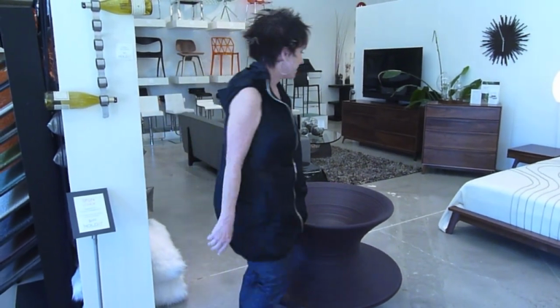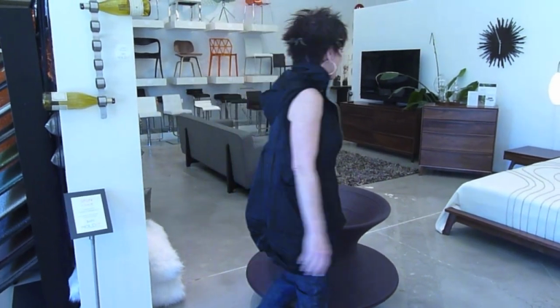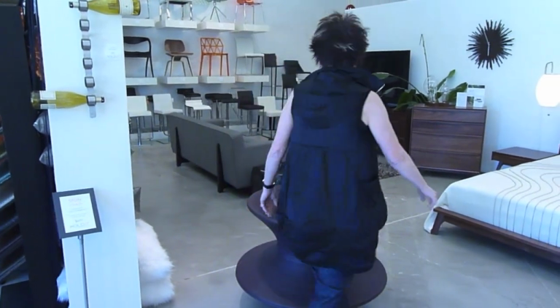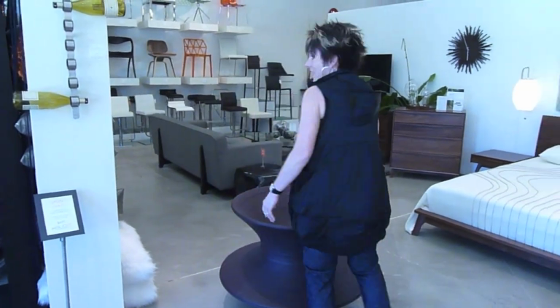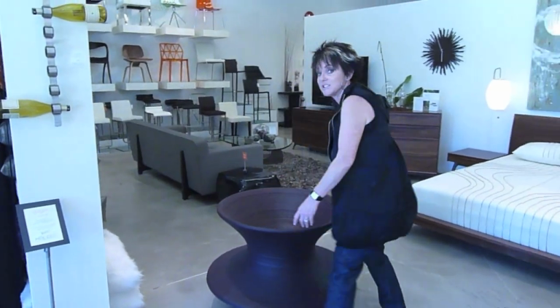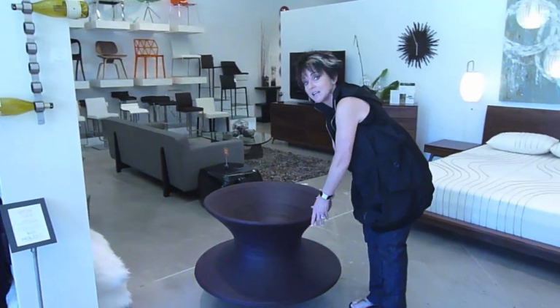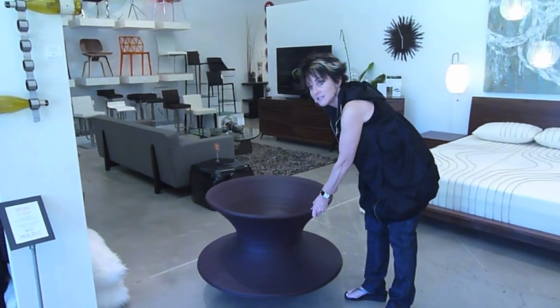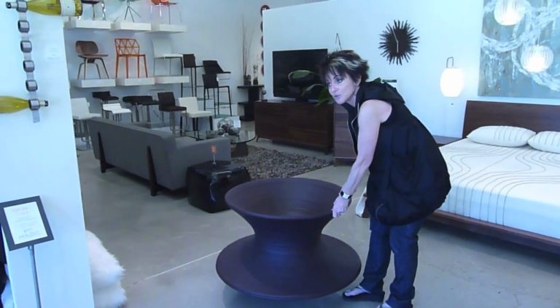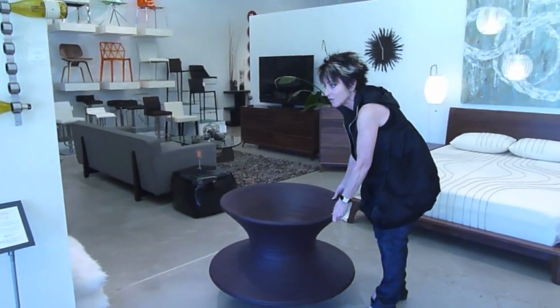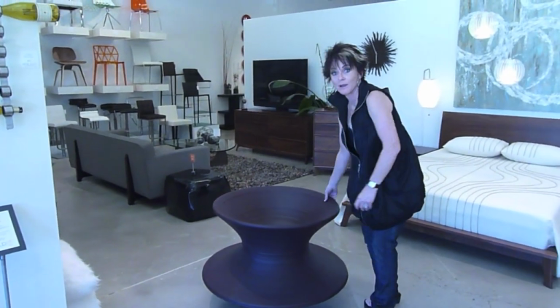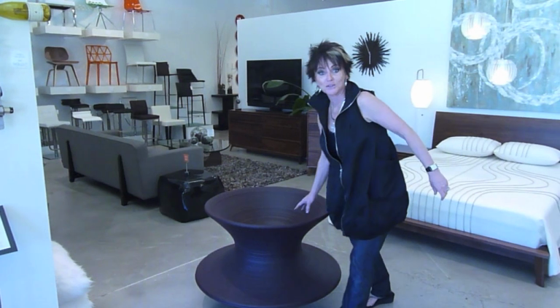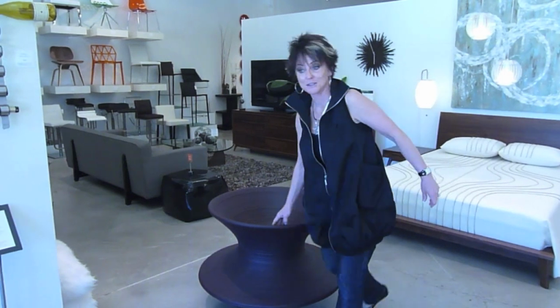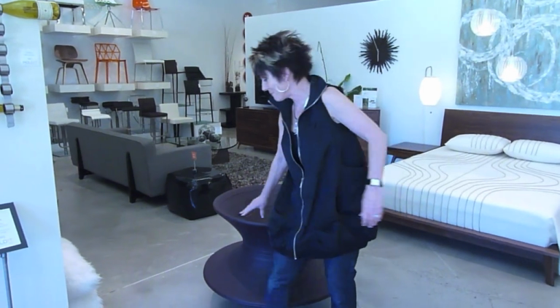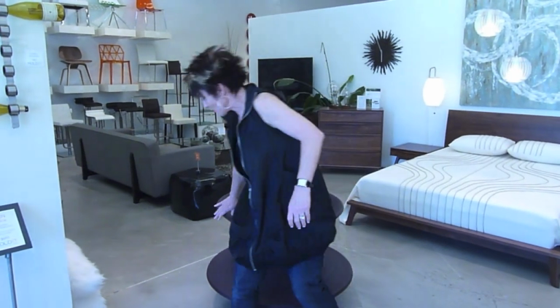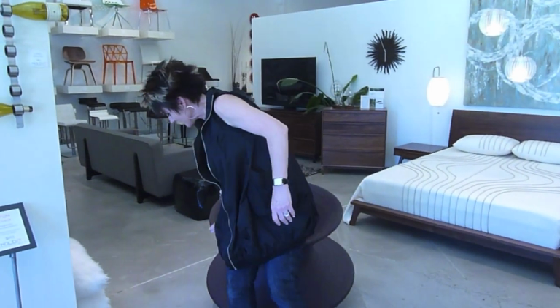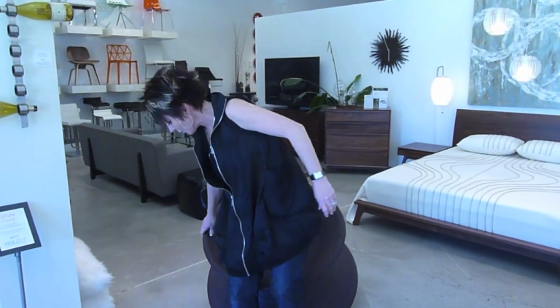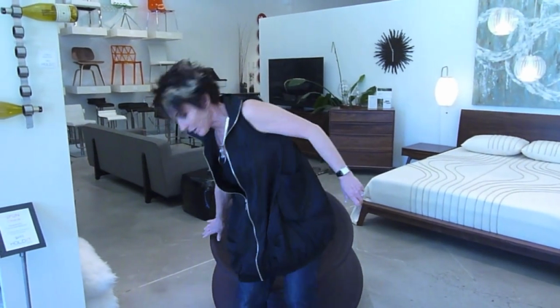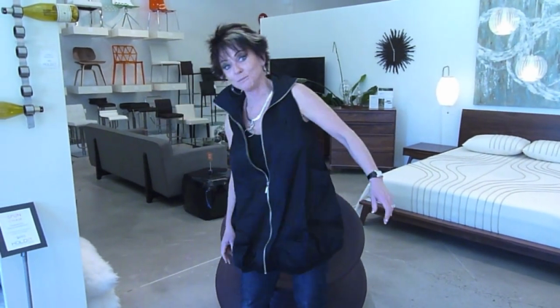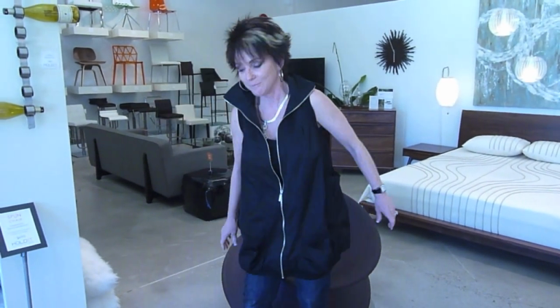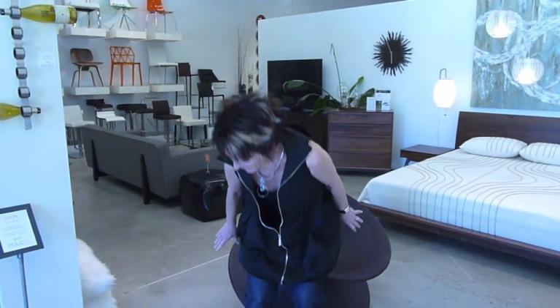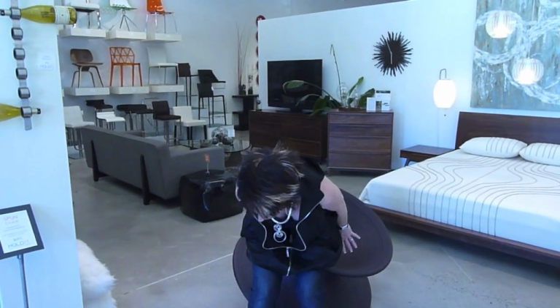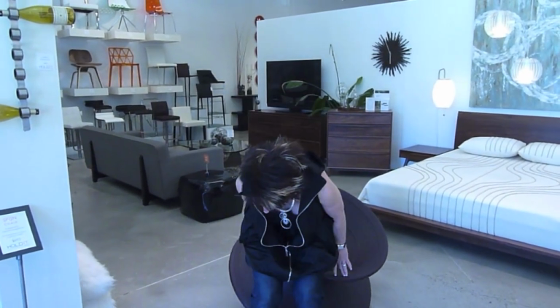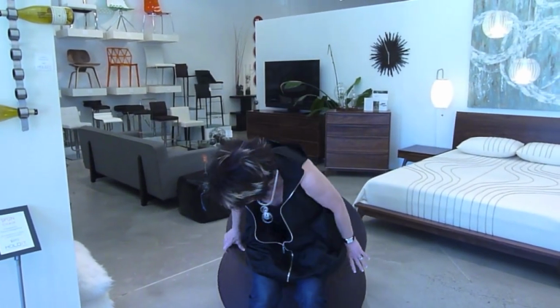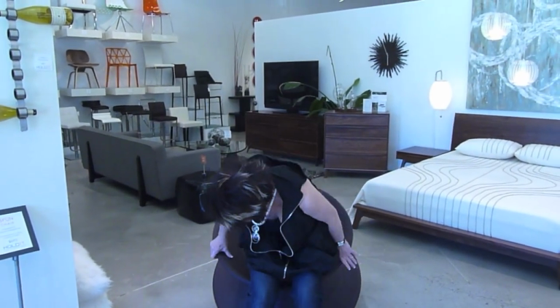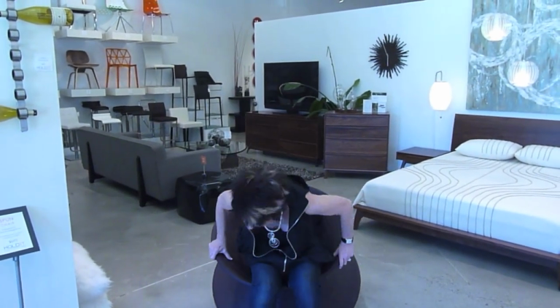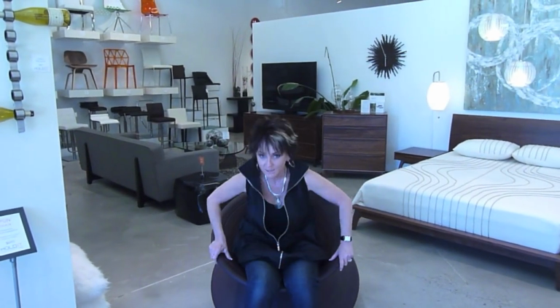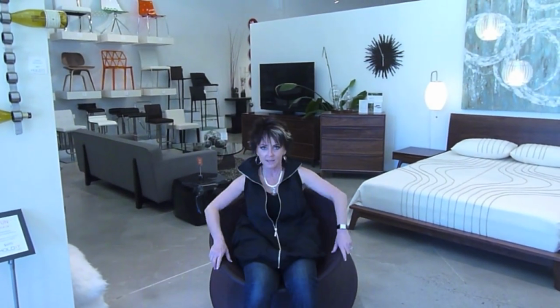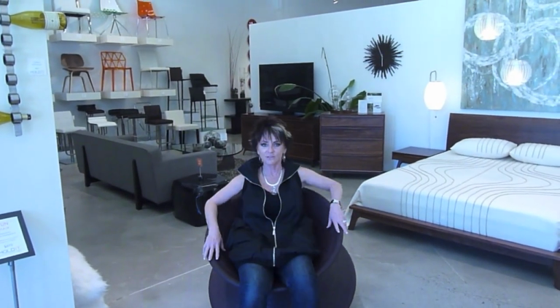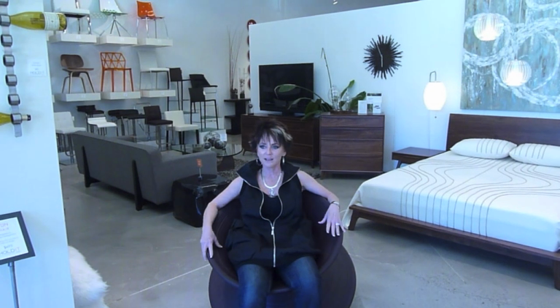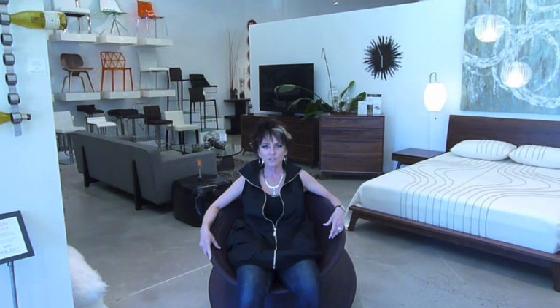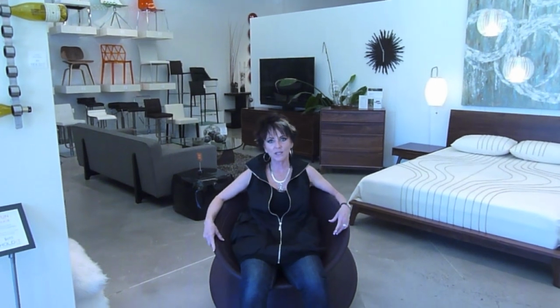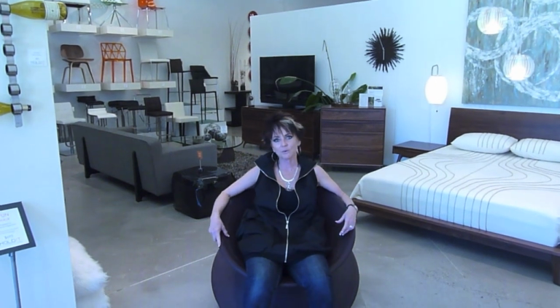It's a fun chair. Now, having just had surgery, I don't know if I'm going to be able to do this as well, but I'm going to give this a try. You sit down in it like this, which is really comfortable.